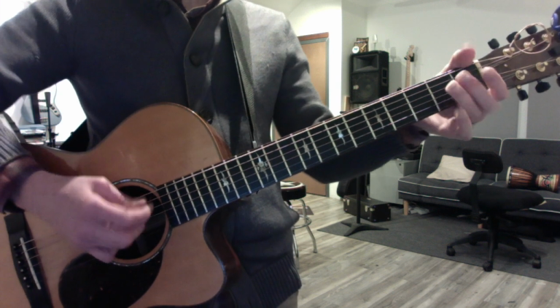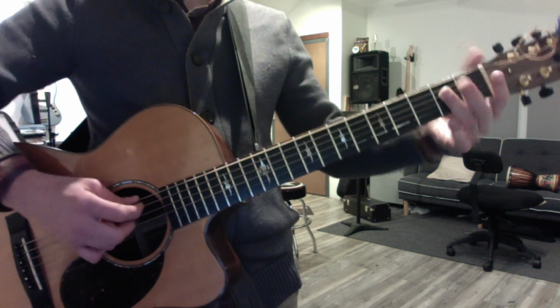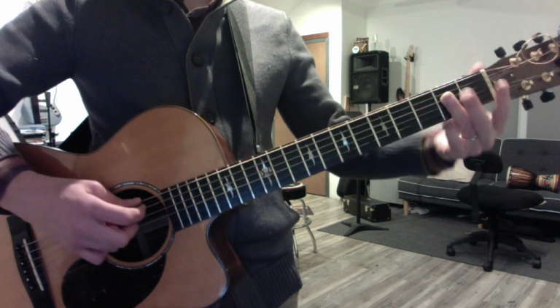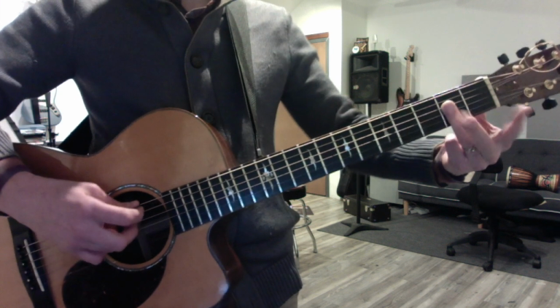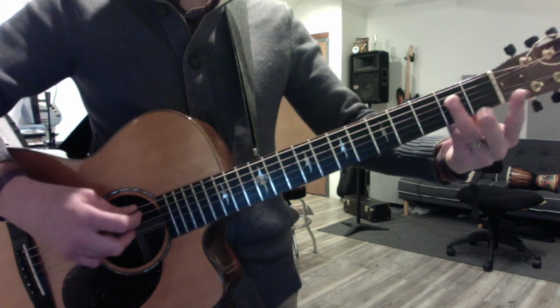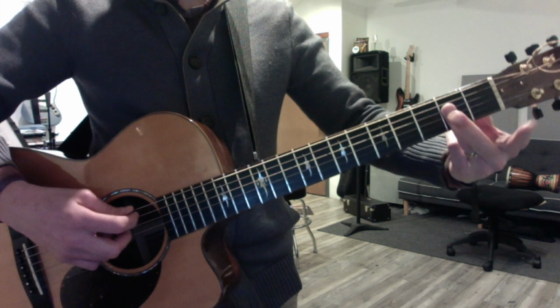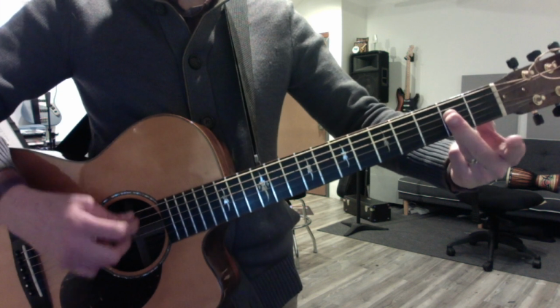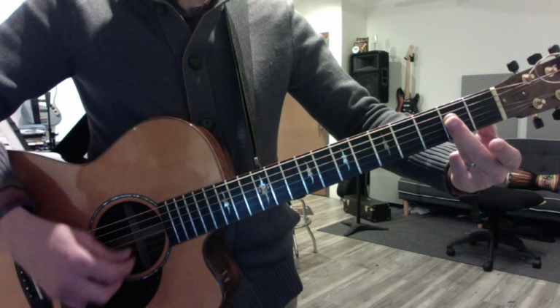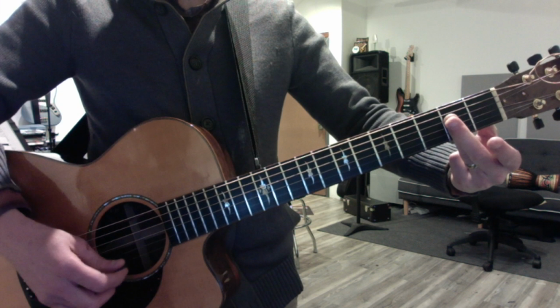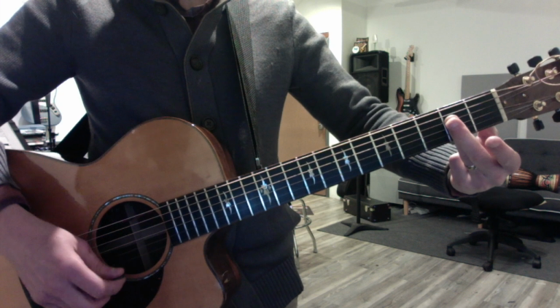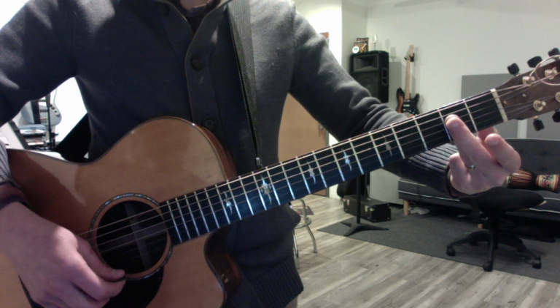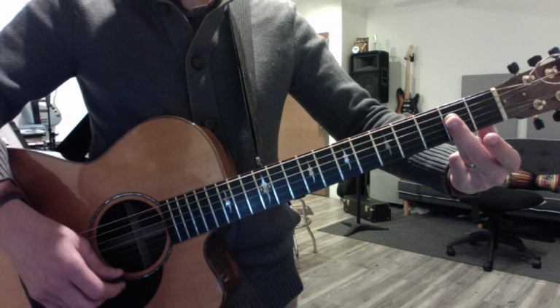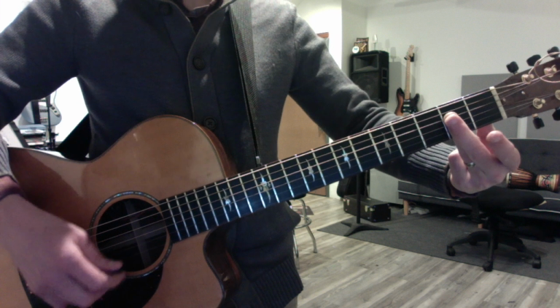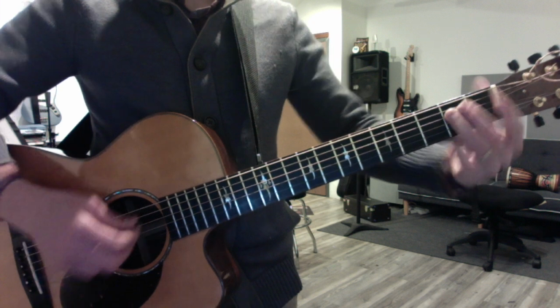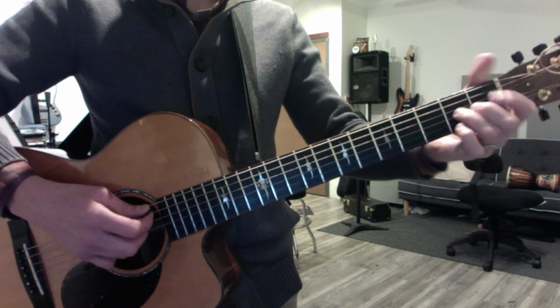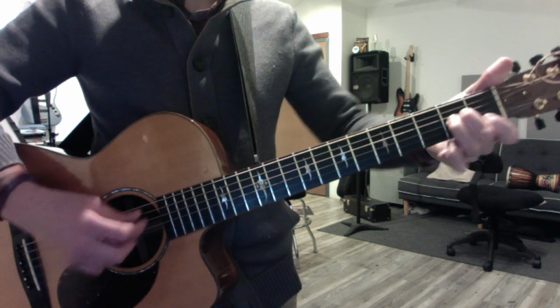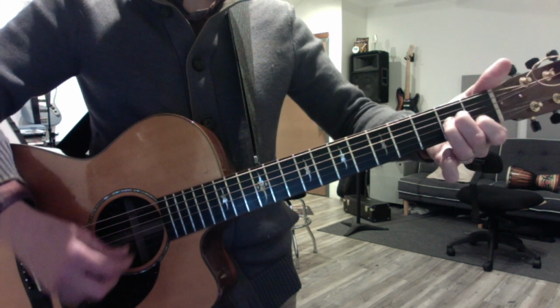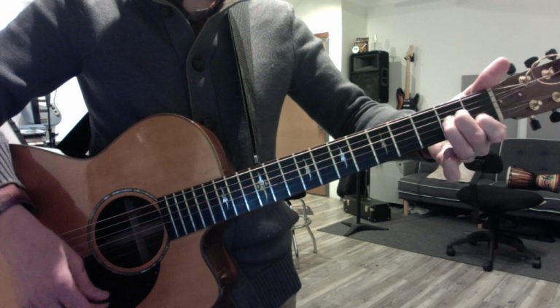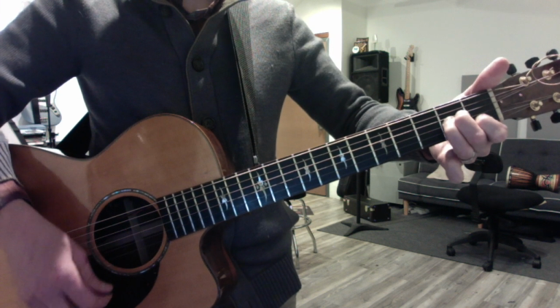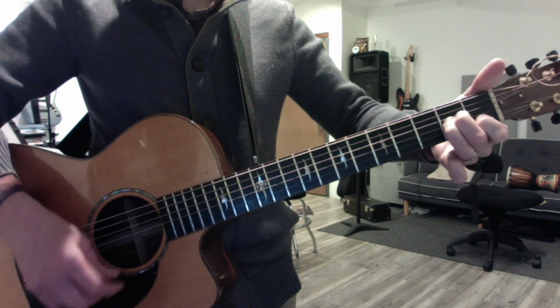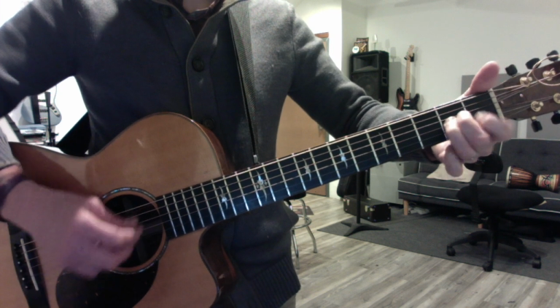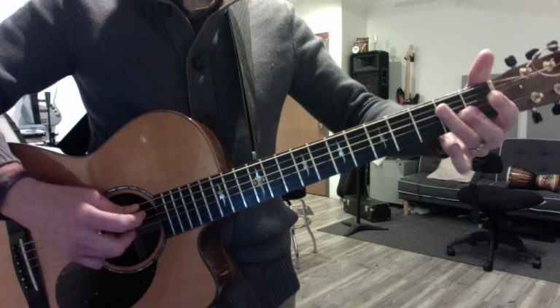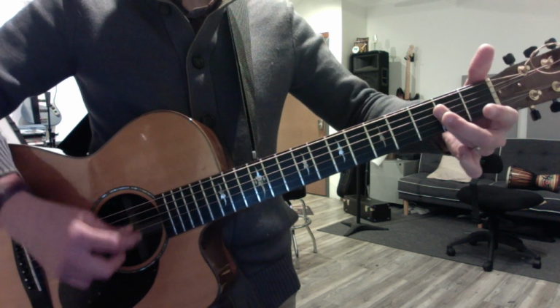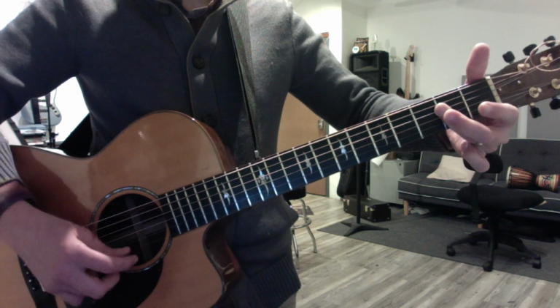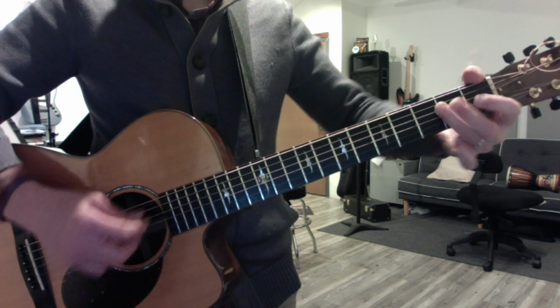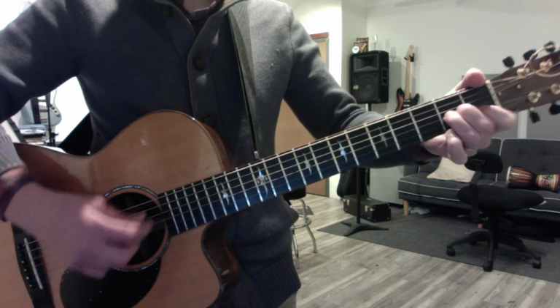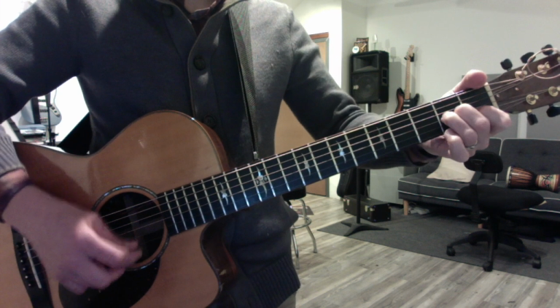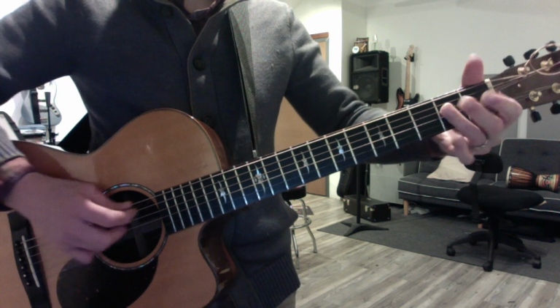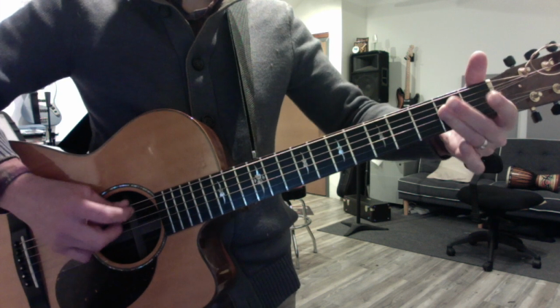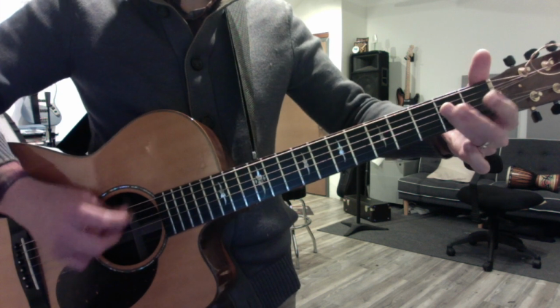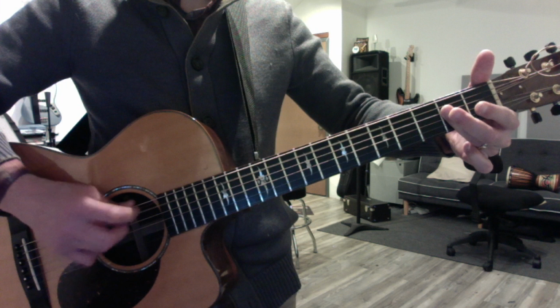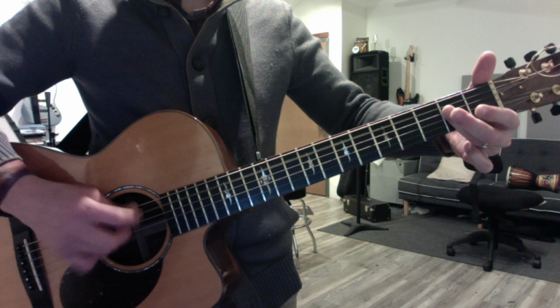Then switch to an A, but play it this way. See how it goes from major to minor. Major, minor. Remember, the root's on five now.